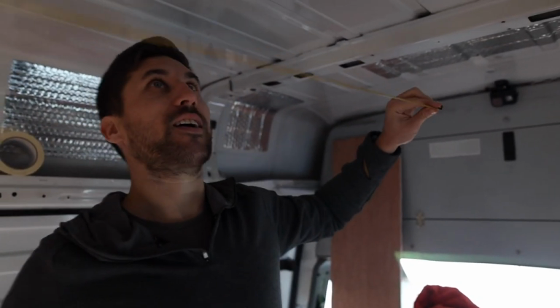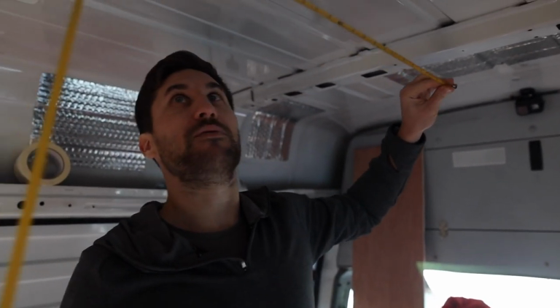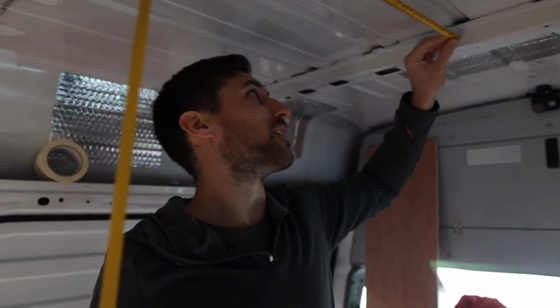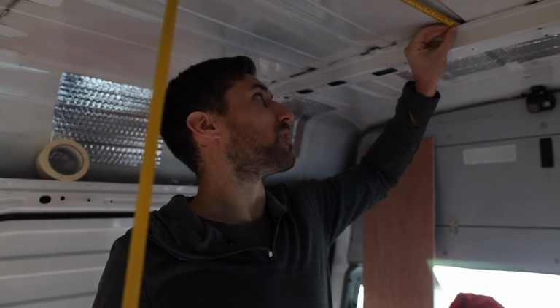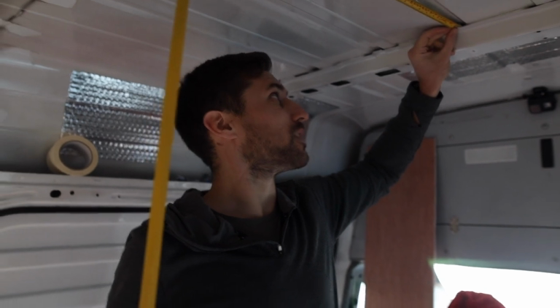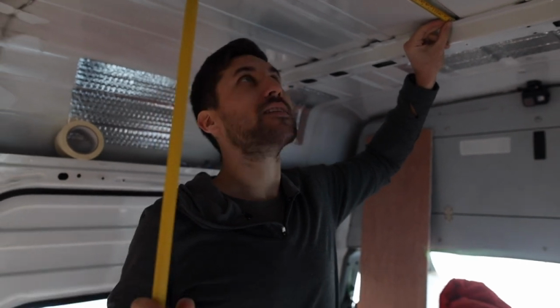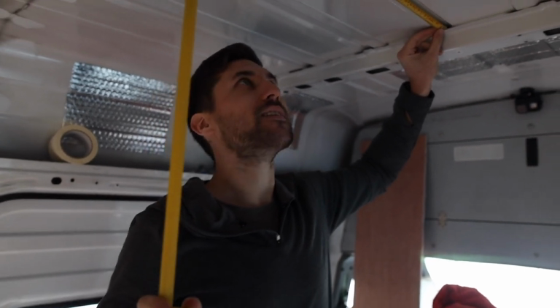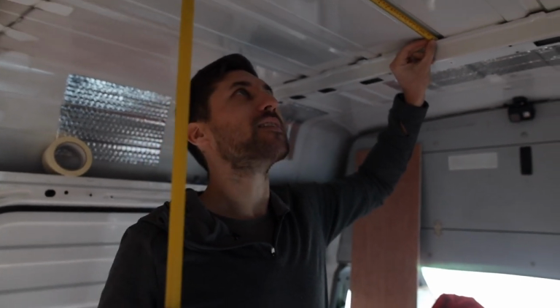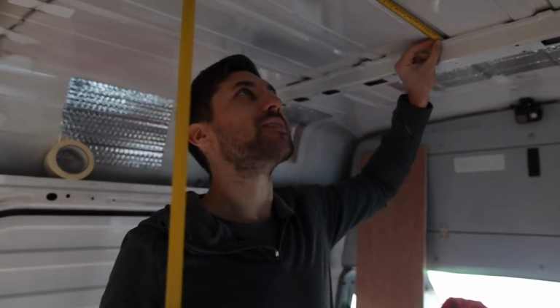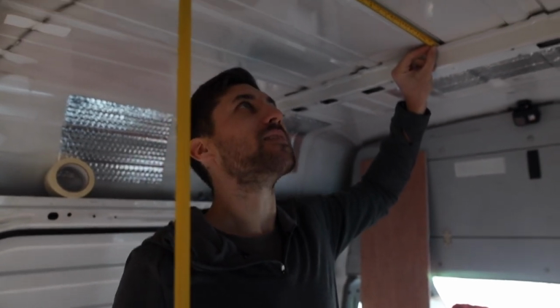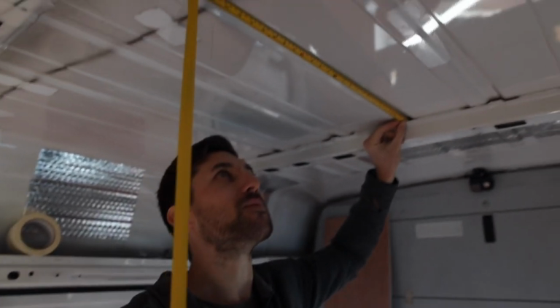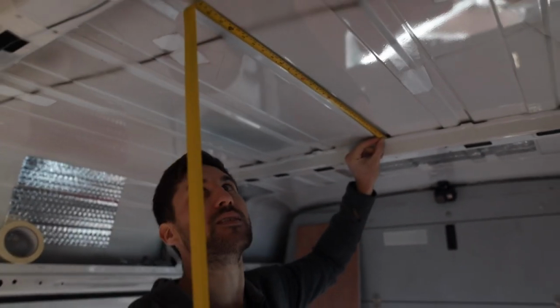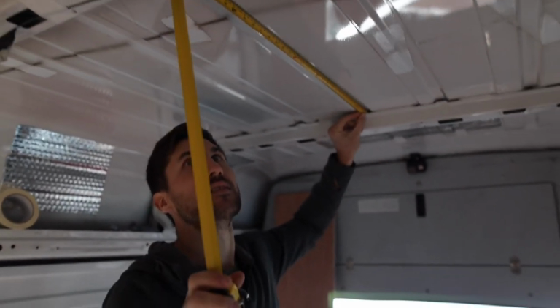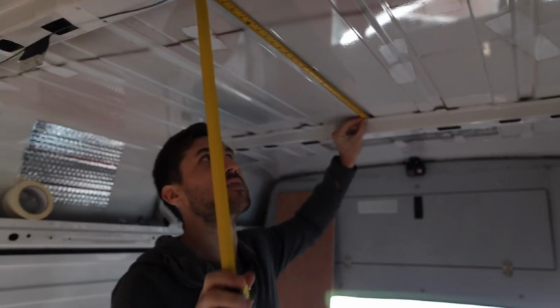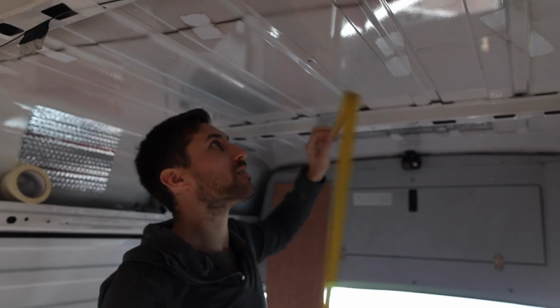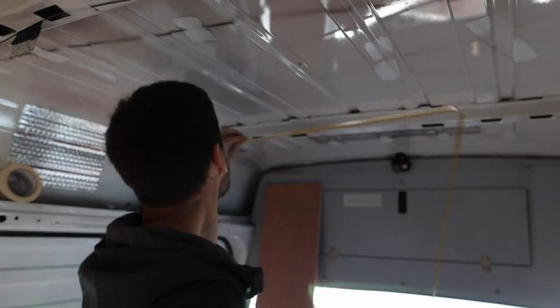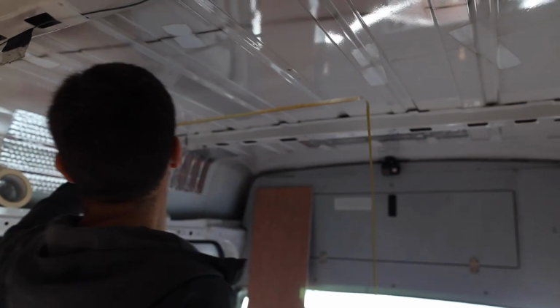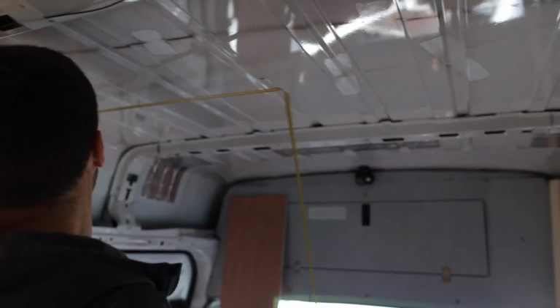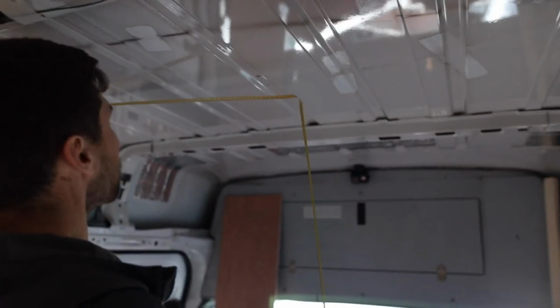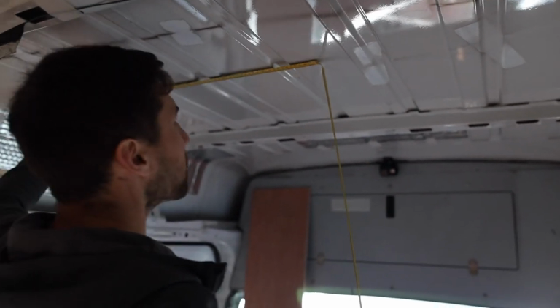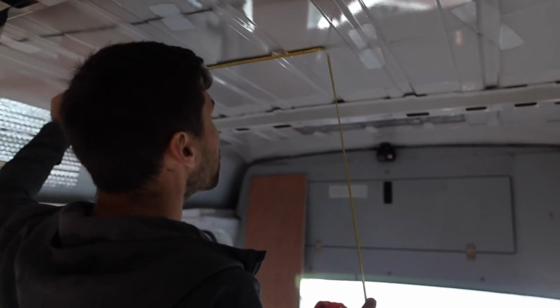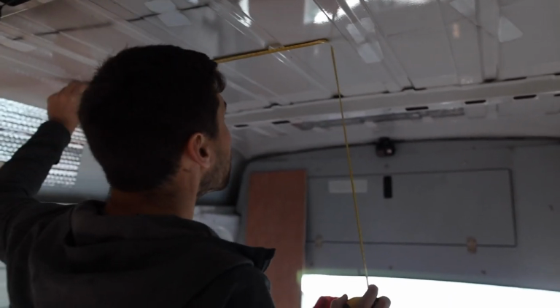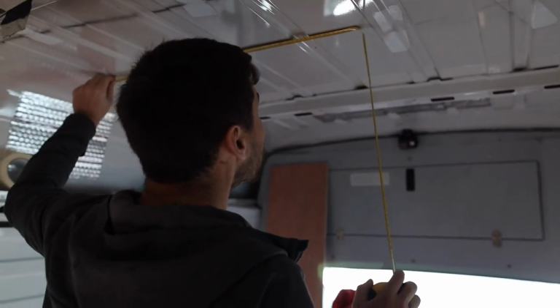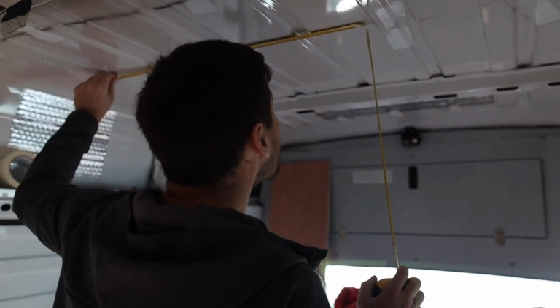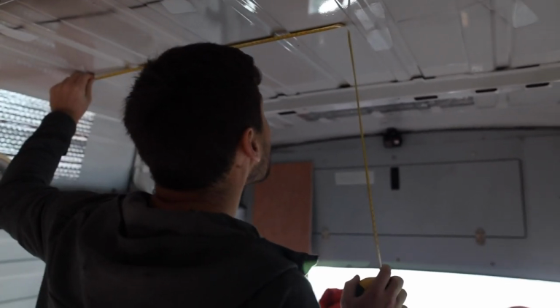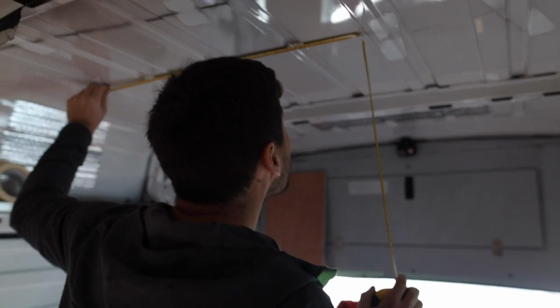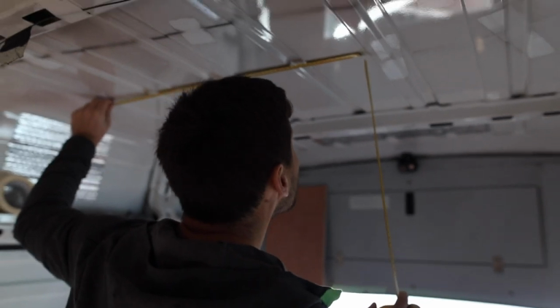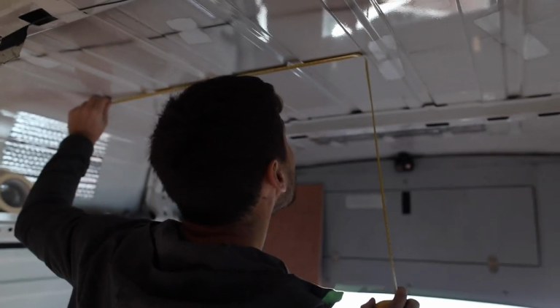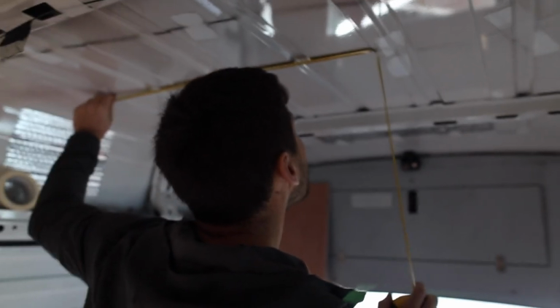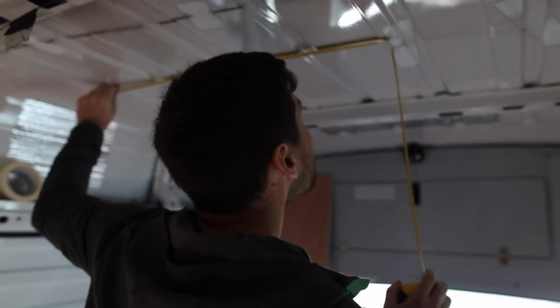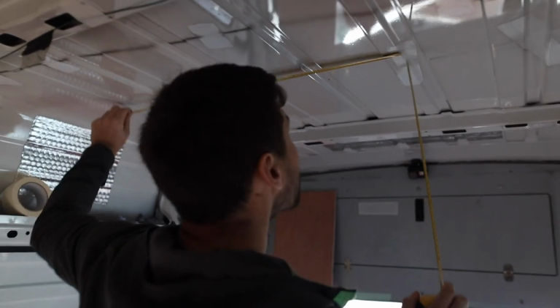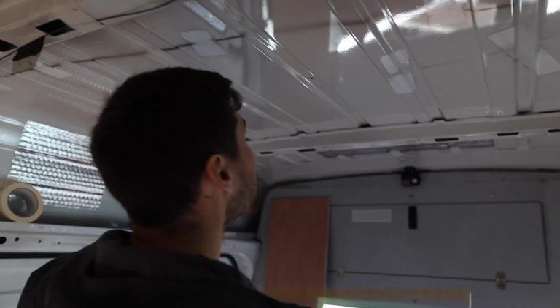In our case, measure 15 times and cut once — because we're cutting a hole in the roof, so we want to make sure we get it right. Looks right to me.